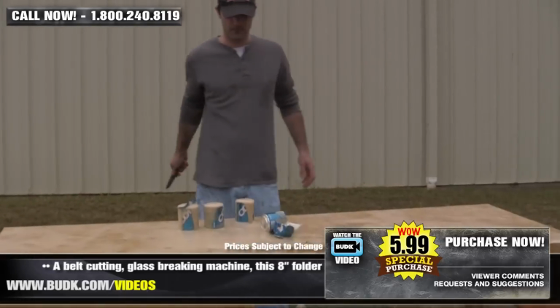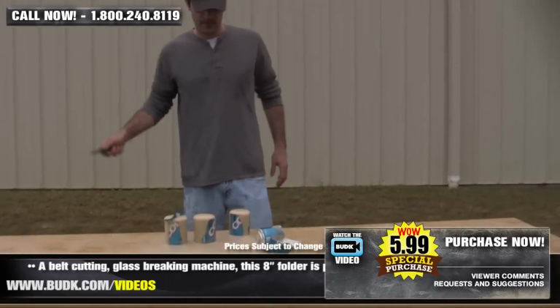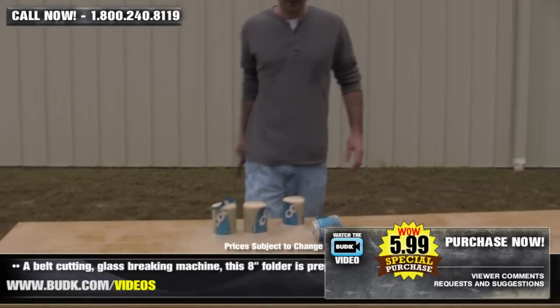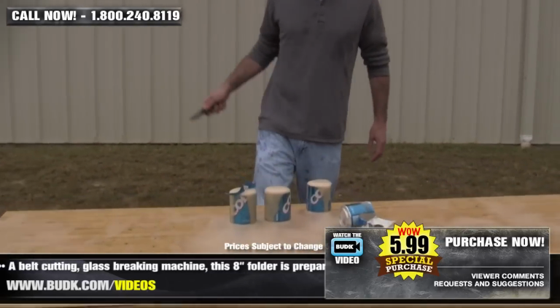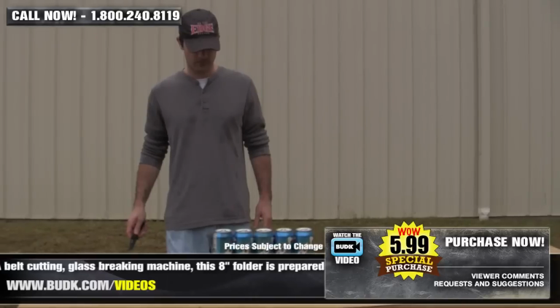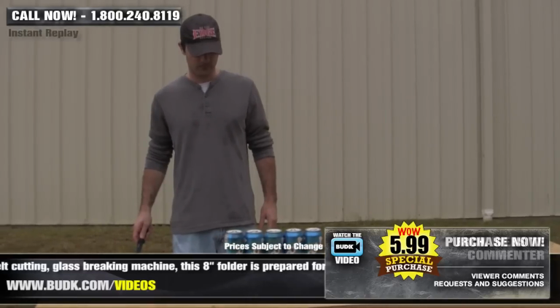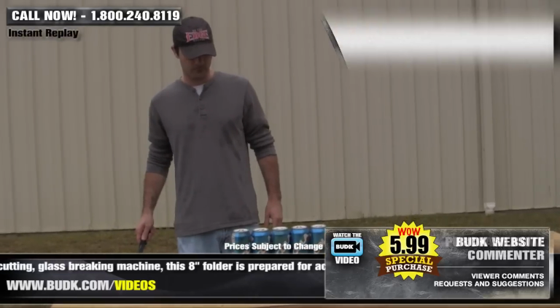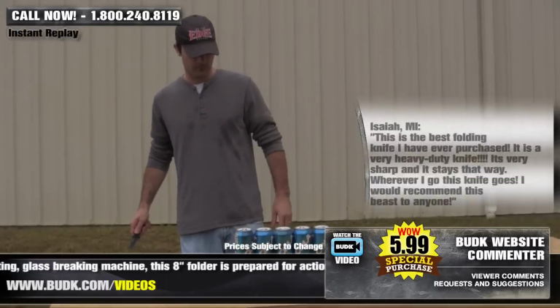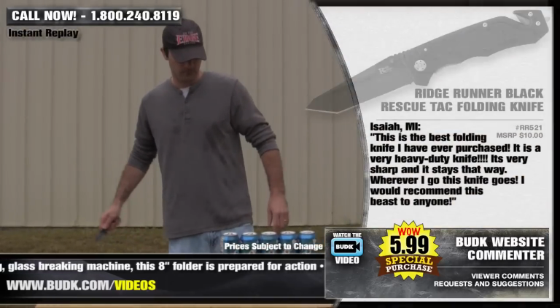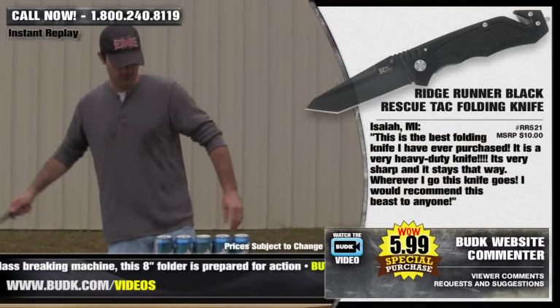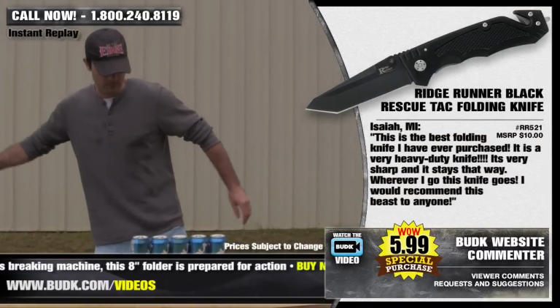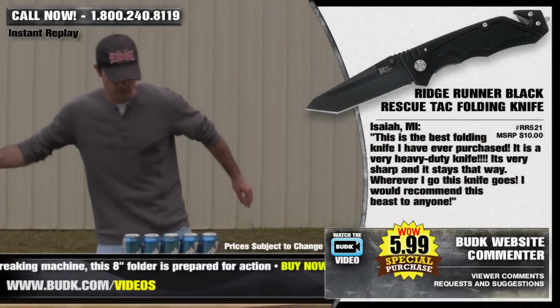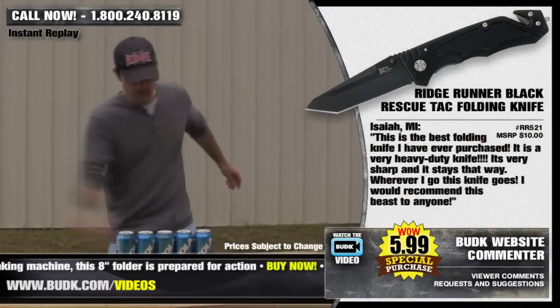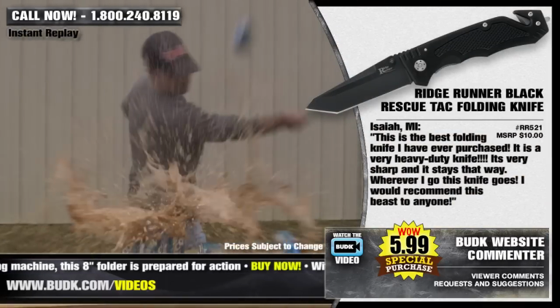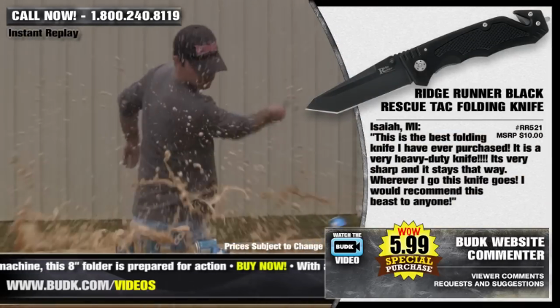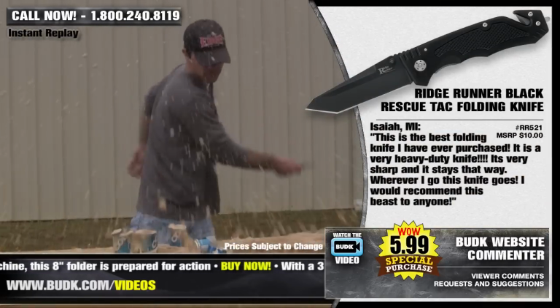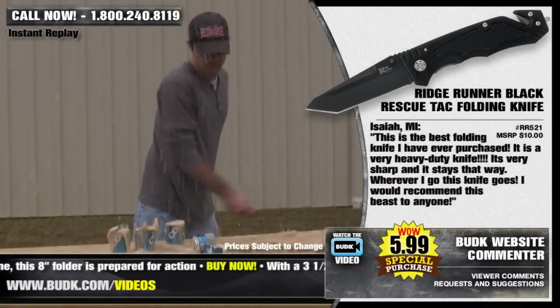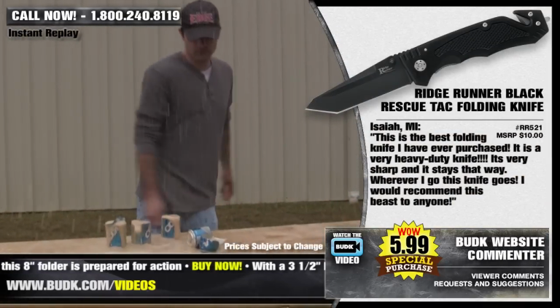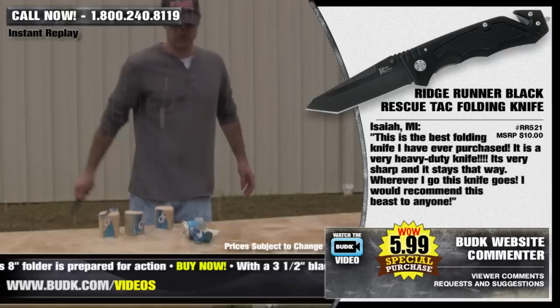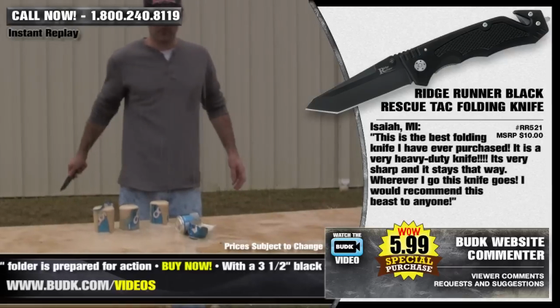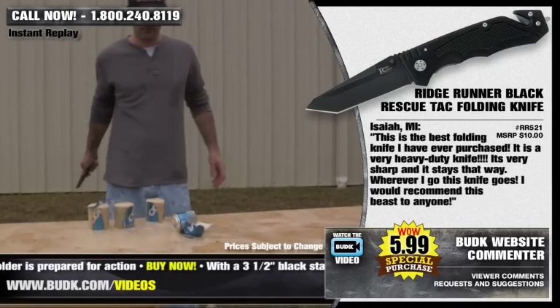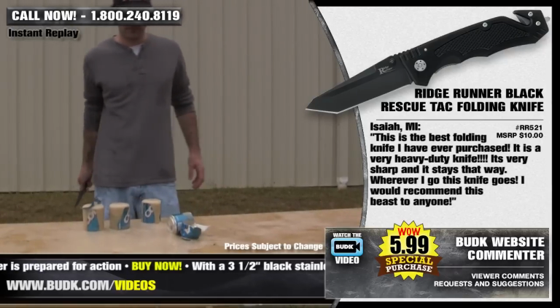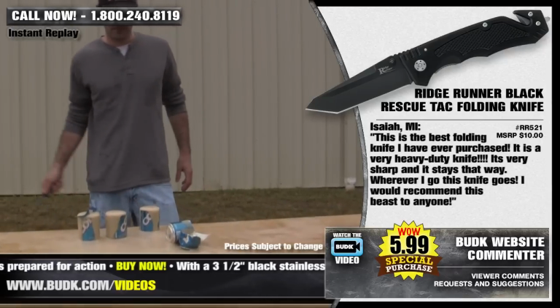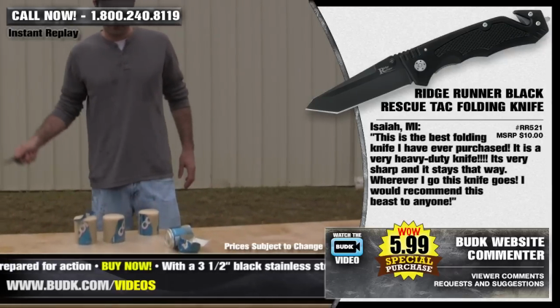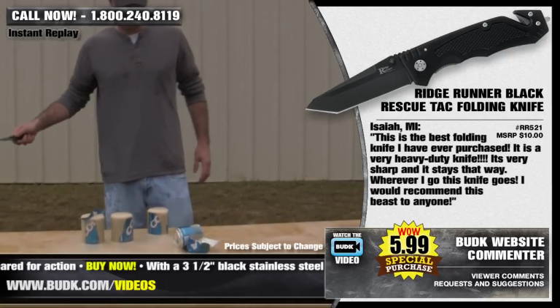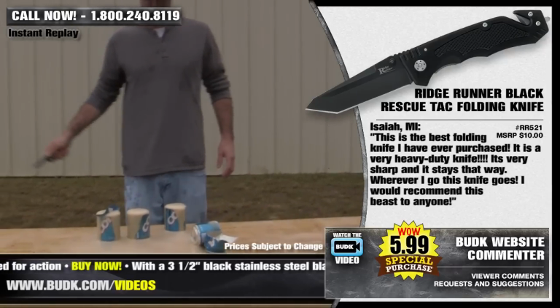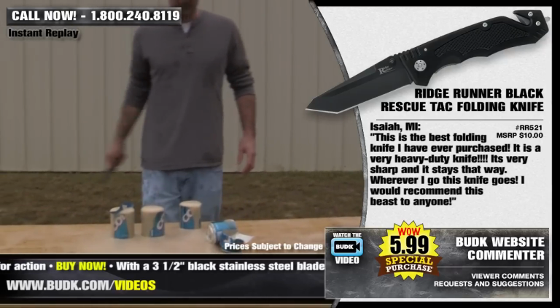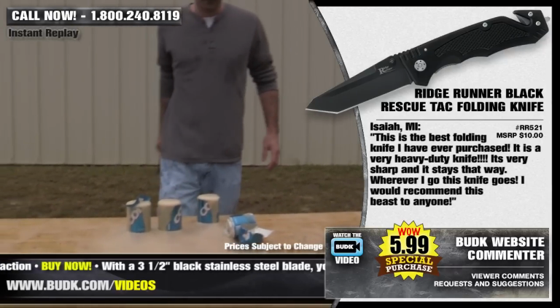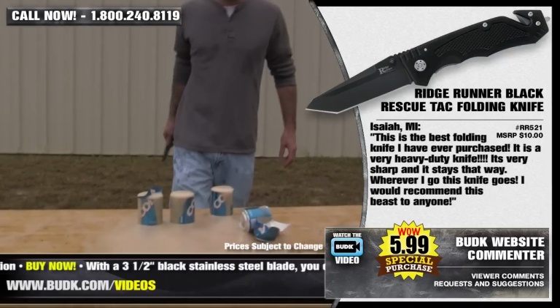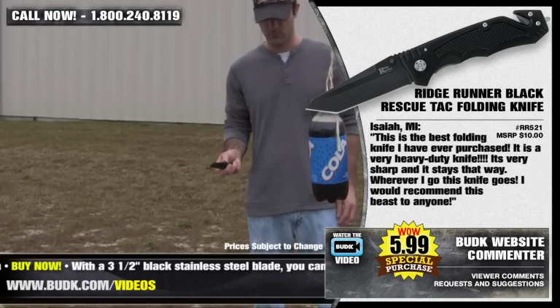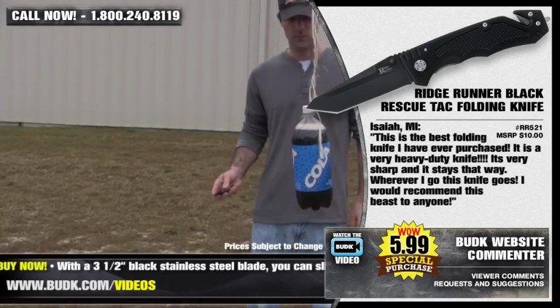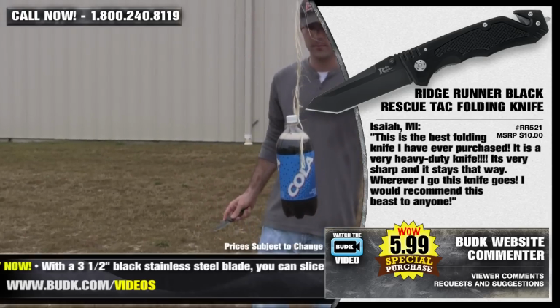And this knife is 4.5 inches closed. Isaiah from Michigan had this to say: this is the best folding knife I've ever purchased. It's a very heavy duty knife. It's very sharp and it stays that way. Wherever I go, this knife goes. I would recommend this beast to anyone.